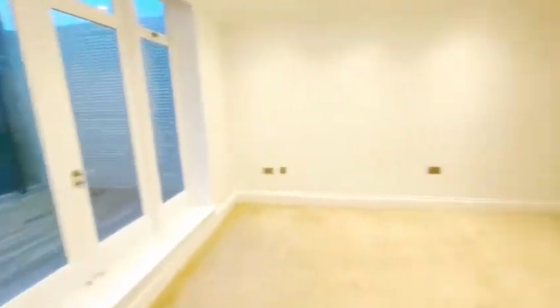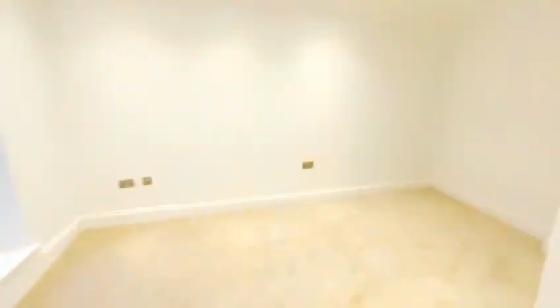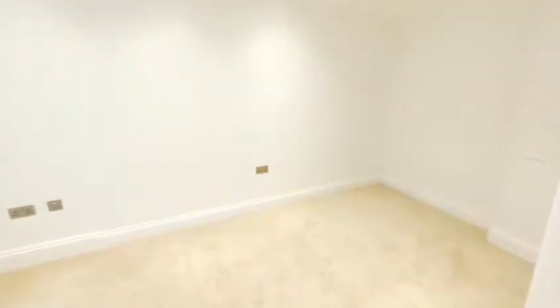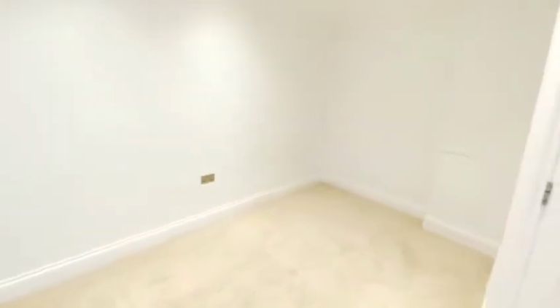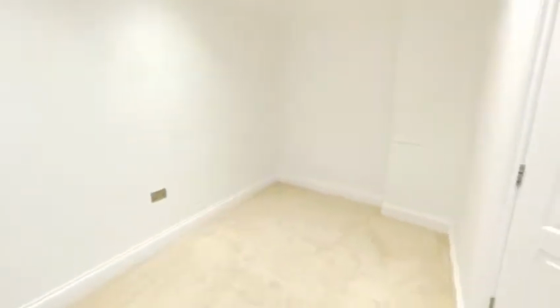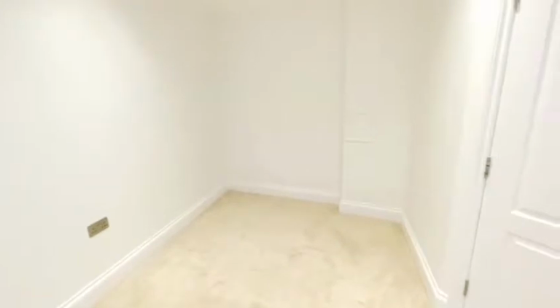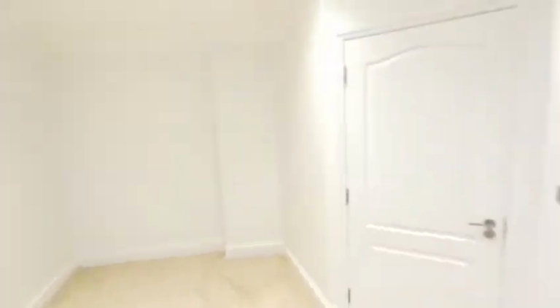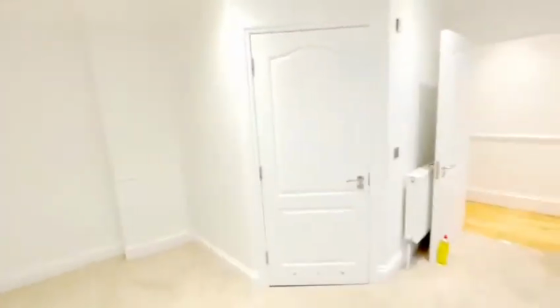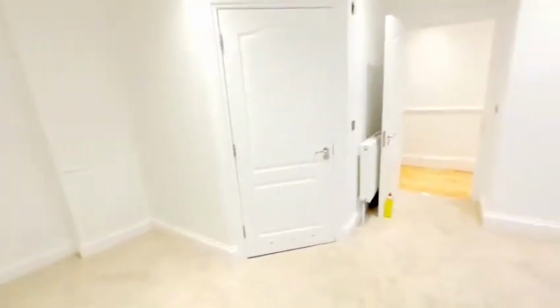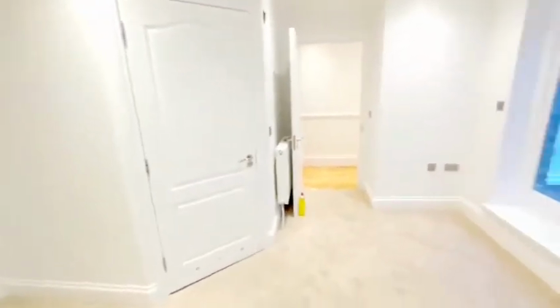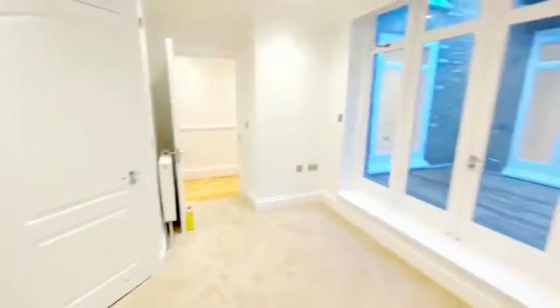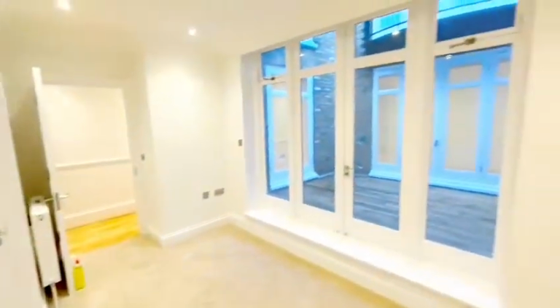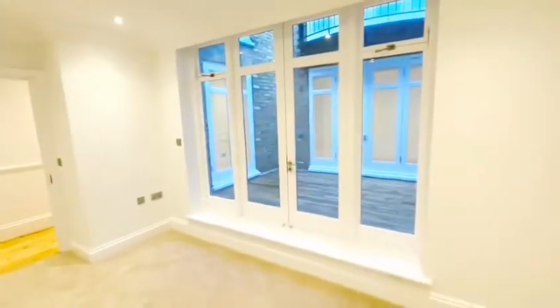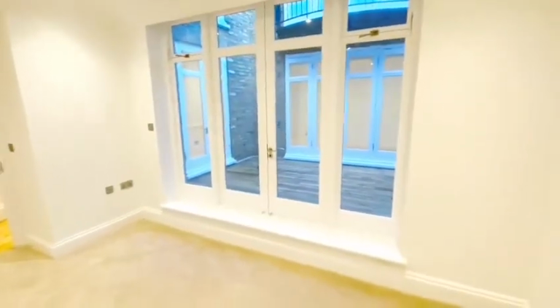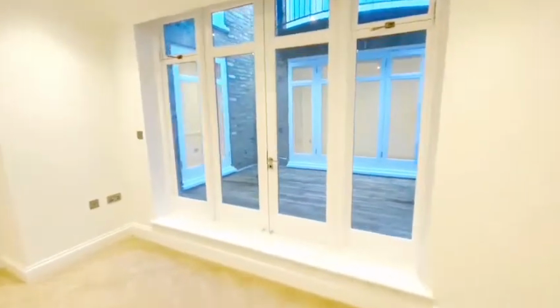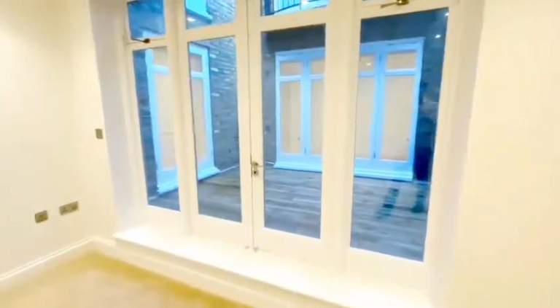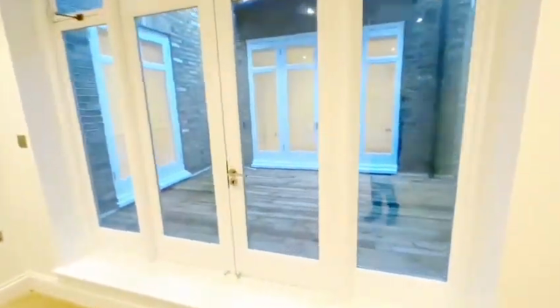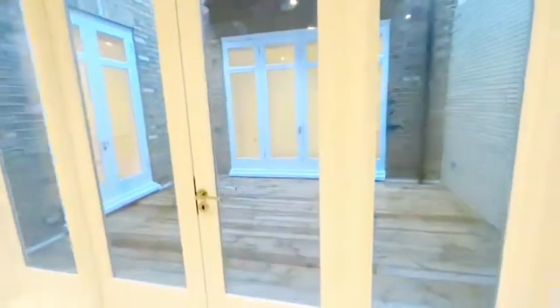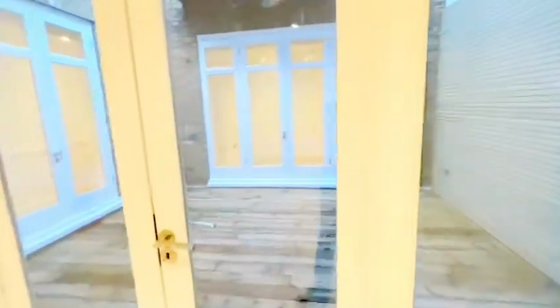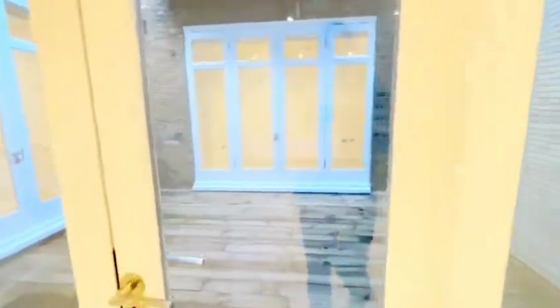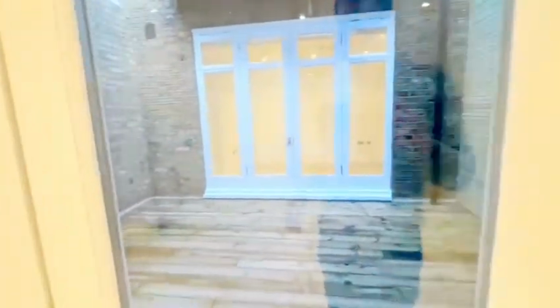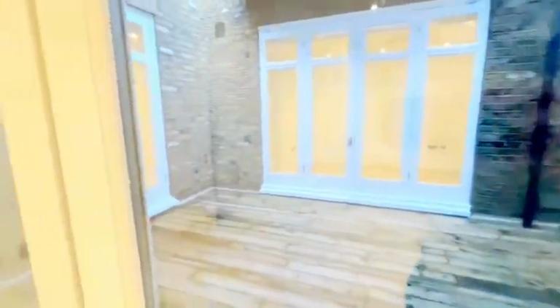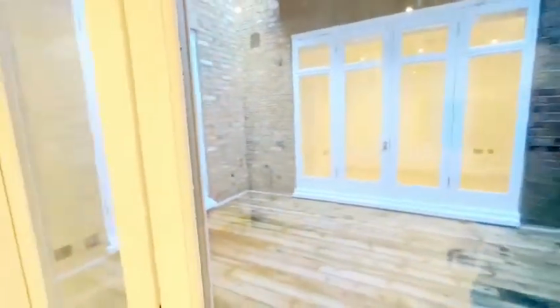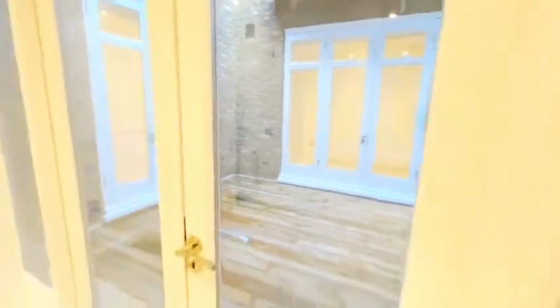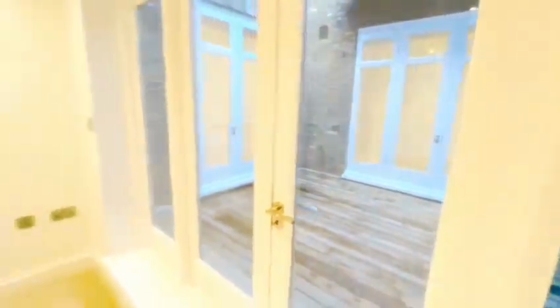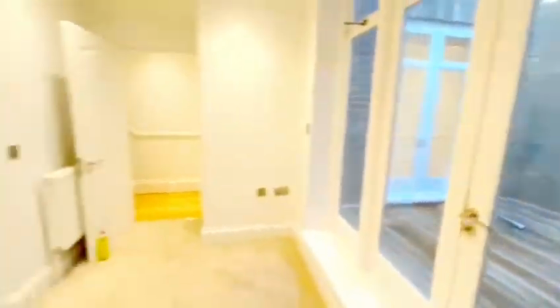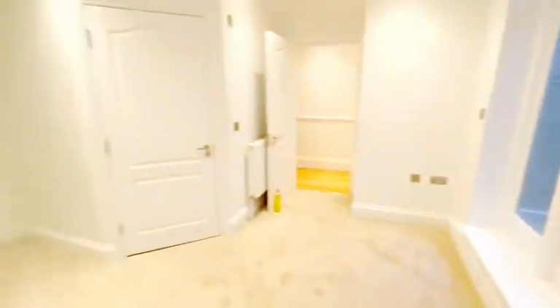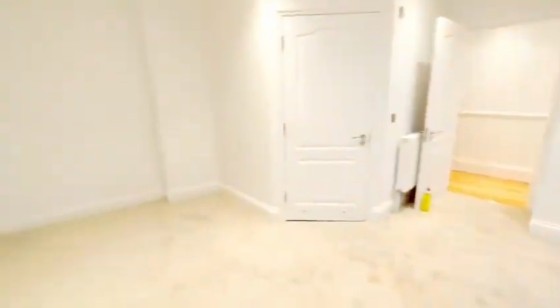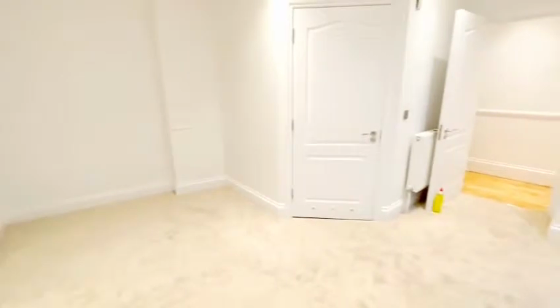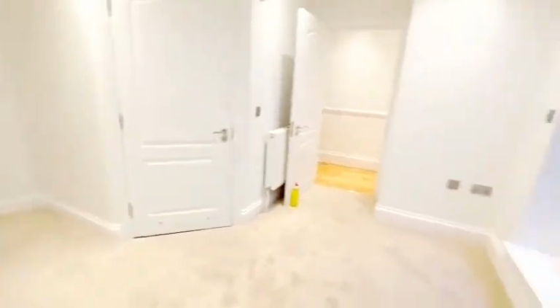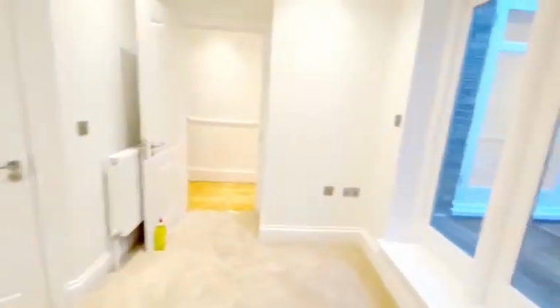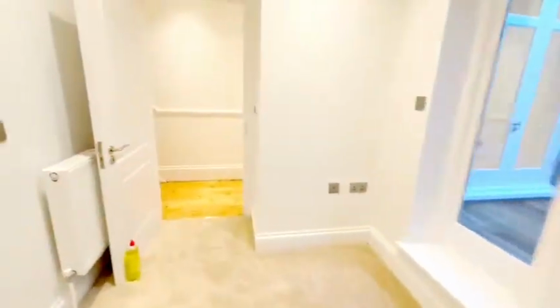The master bedroom is a great size. It does have an en suite, which we'll show you, and also doors leading on to this private patio terrace area. The carpets in here are brand new.